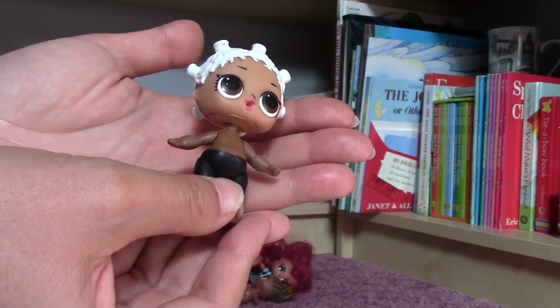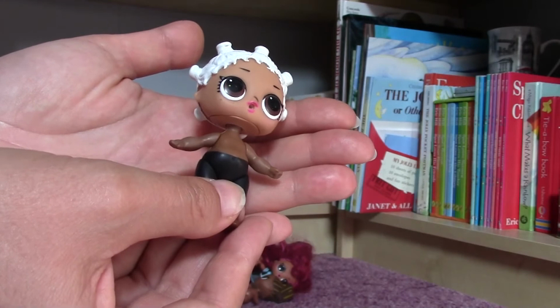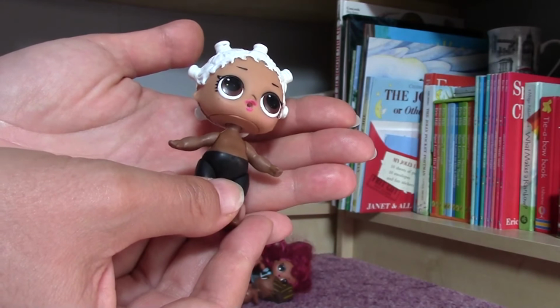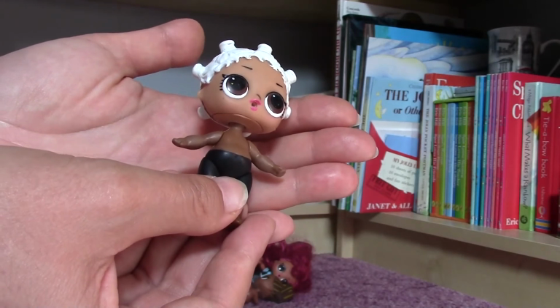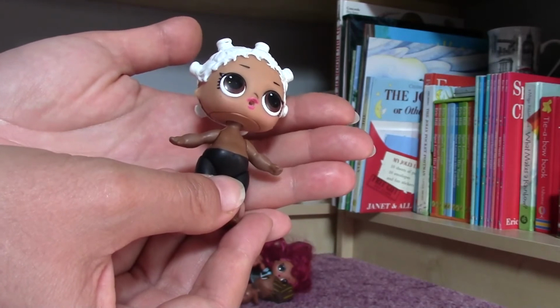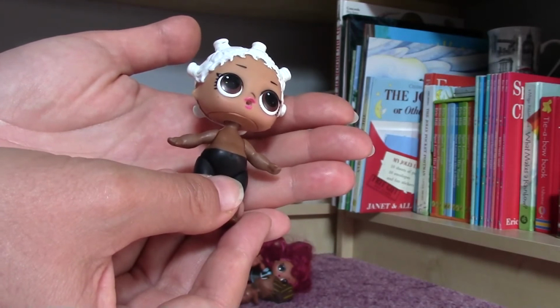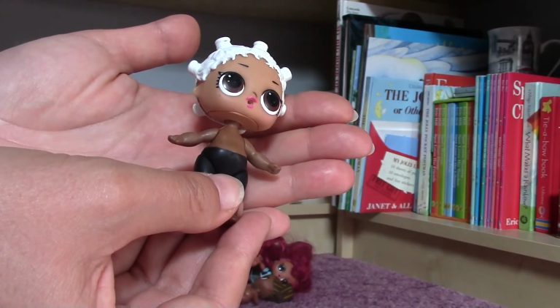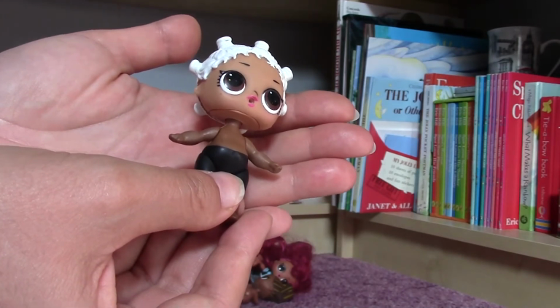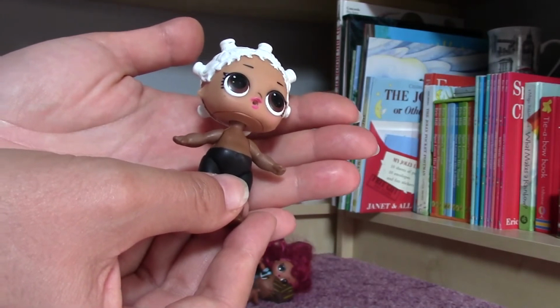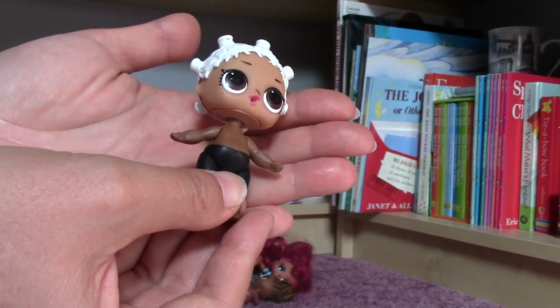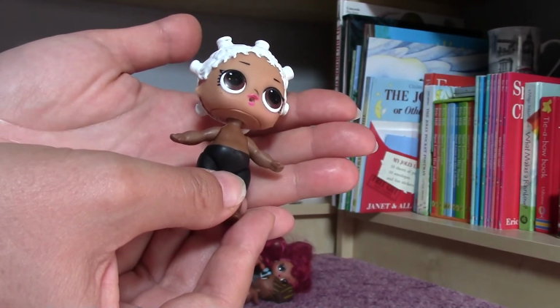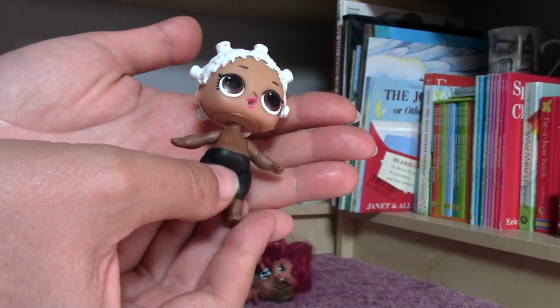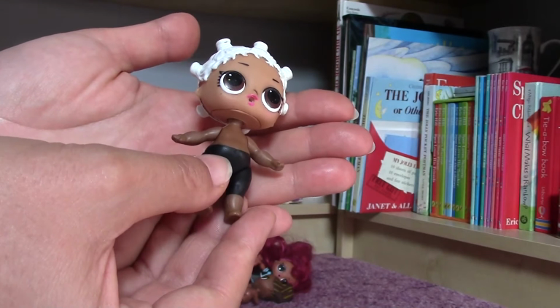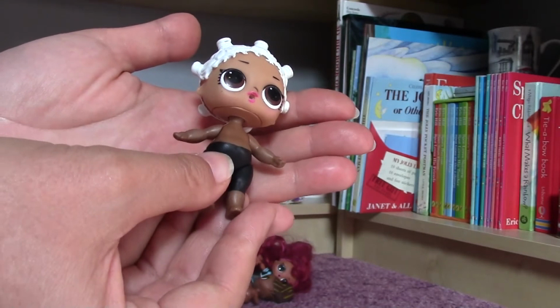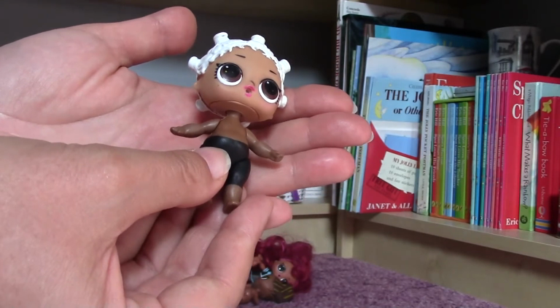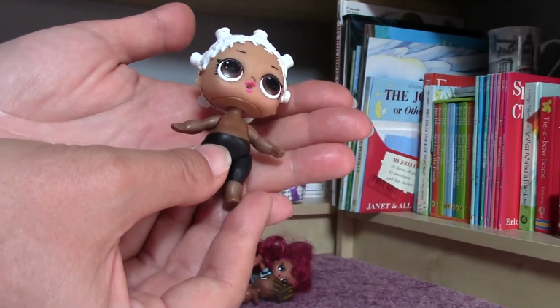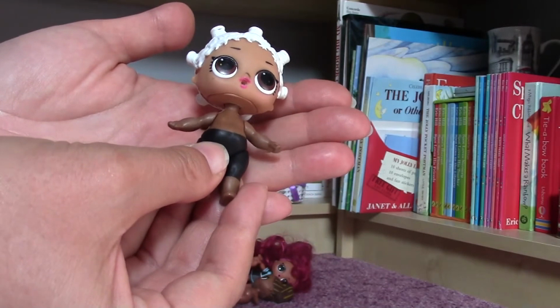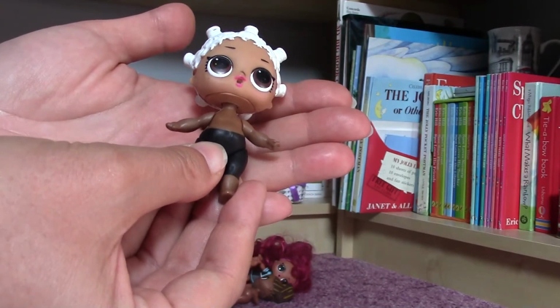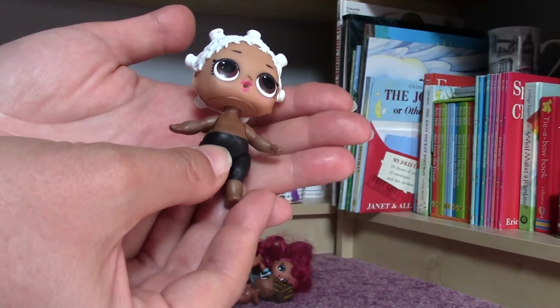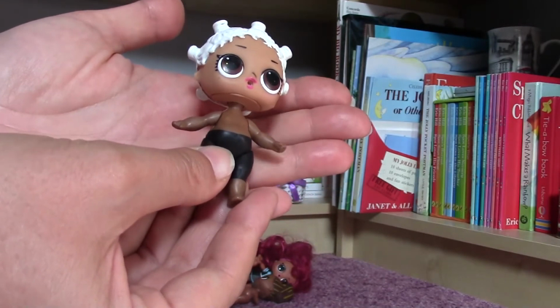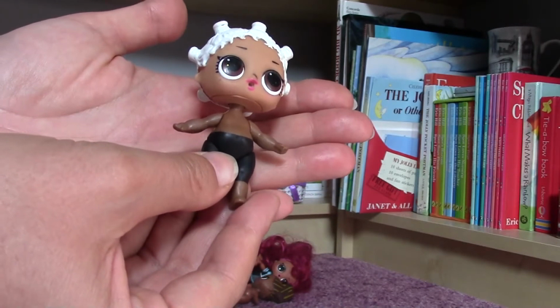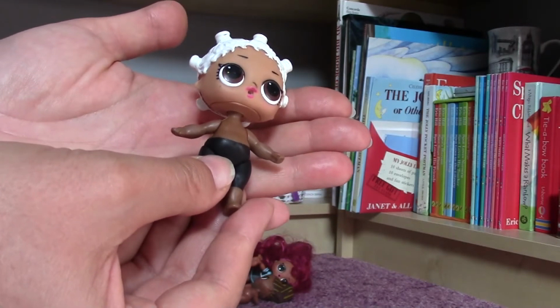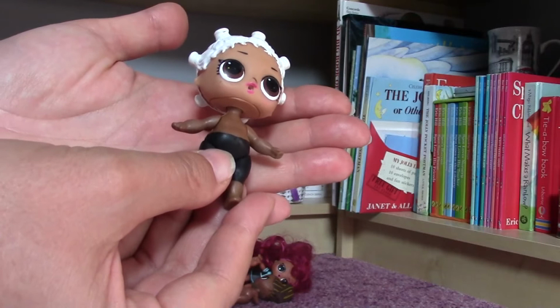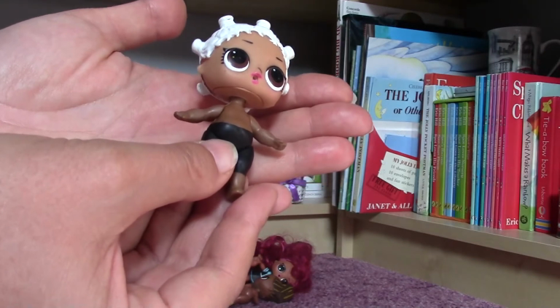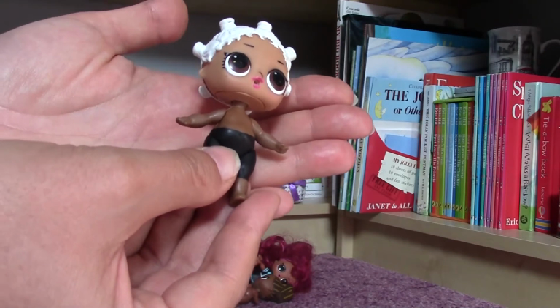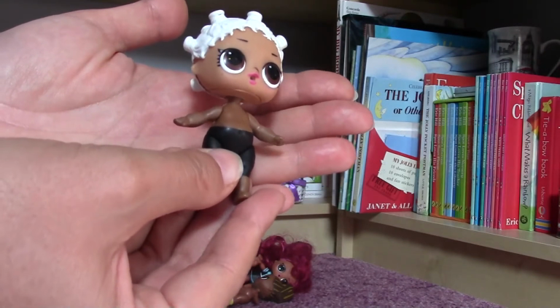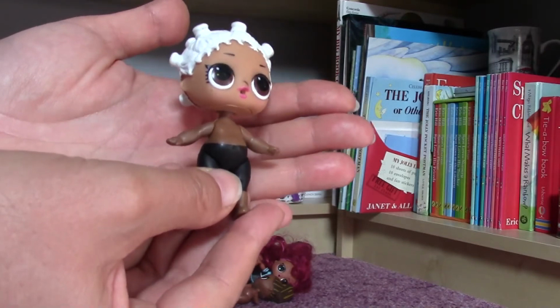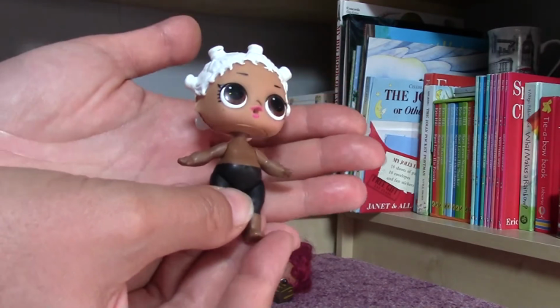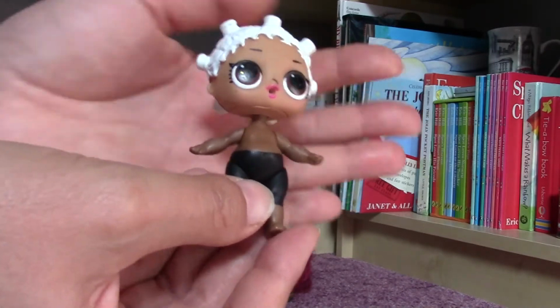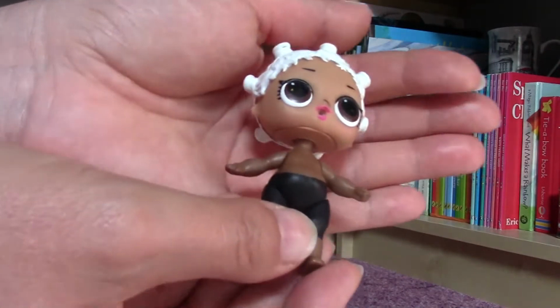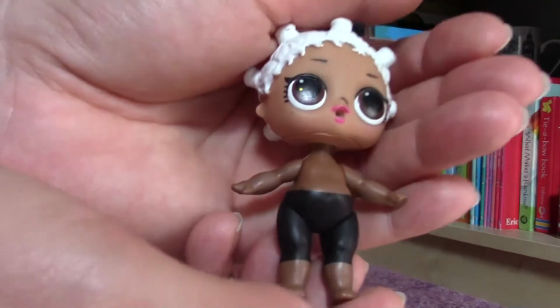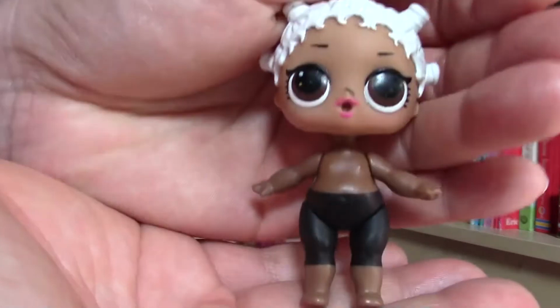If I'm lucky, maybe next week I can meet that man again at the flea market, but it's quite rare that the people who come here will come back next week, so we'll see how it turns out.